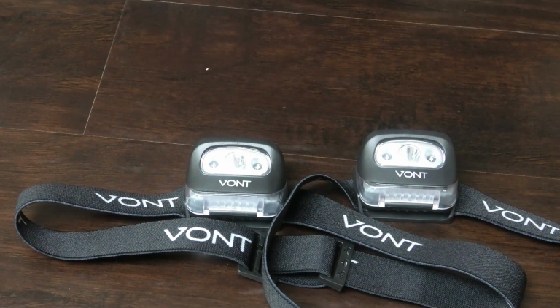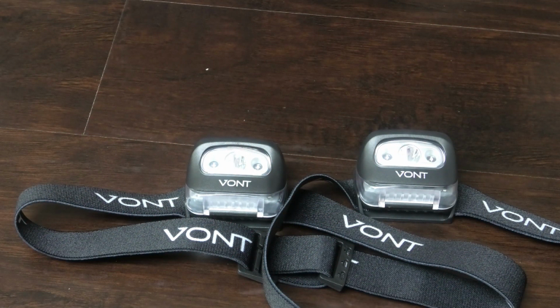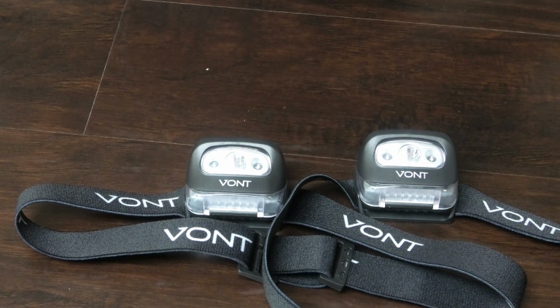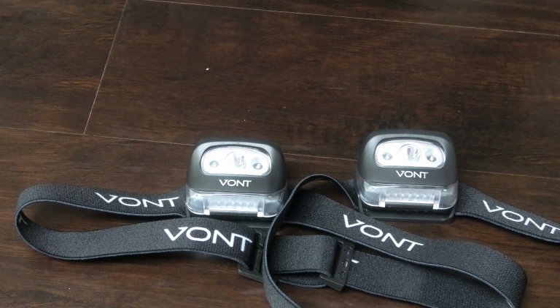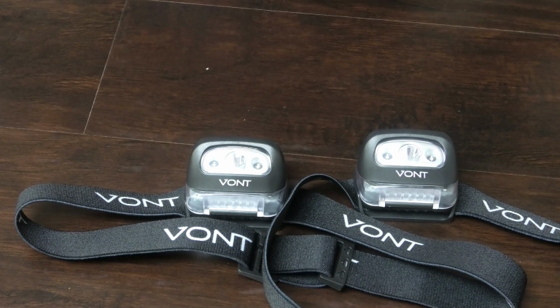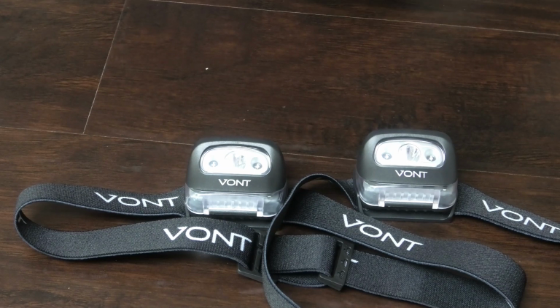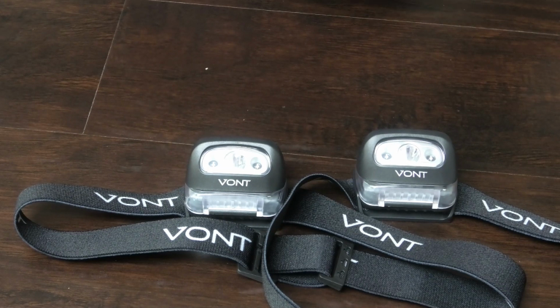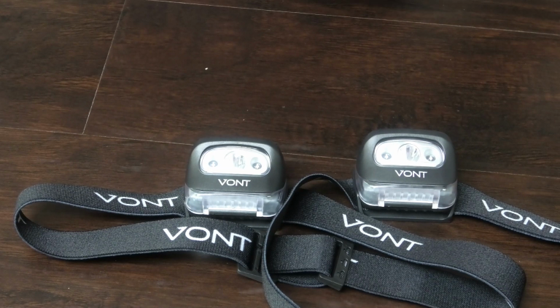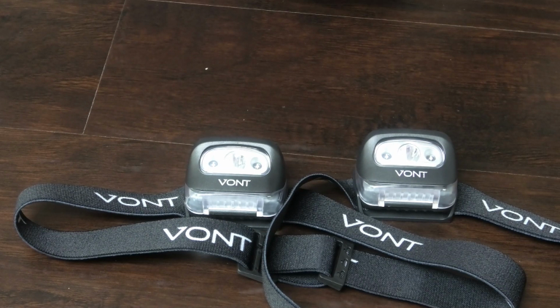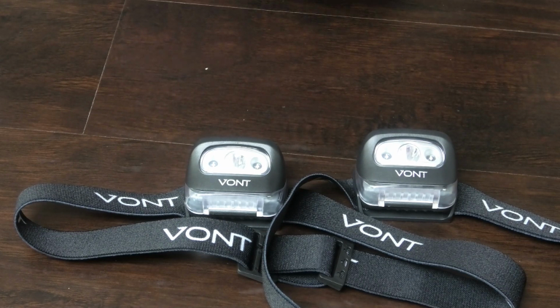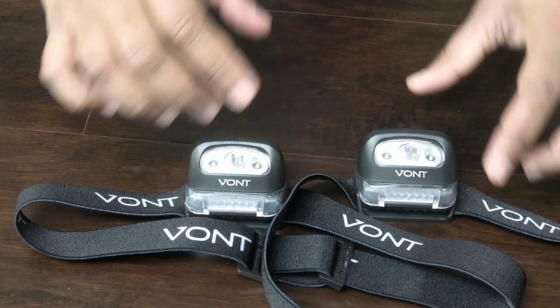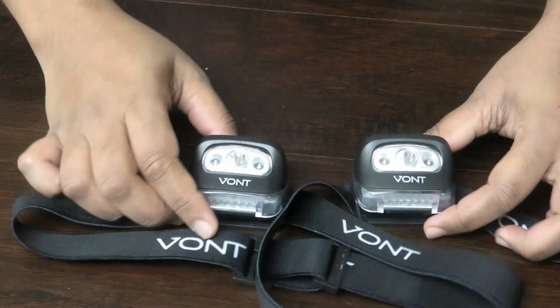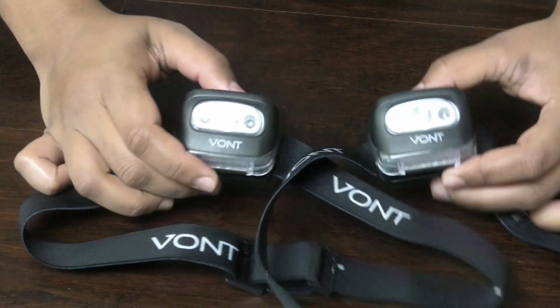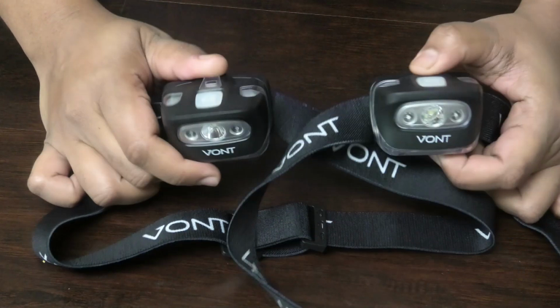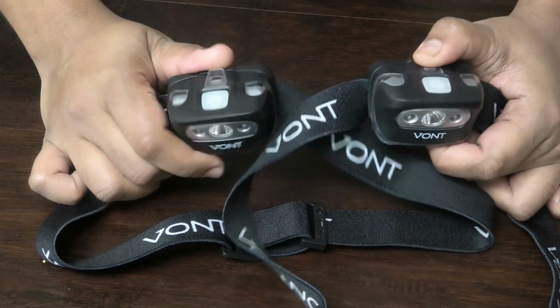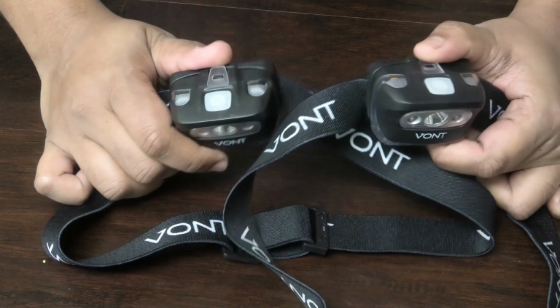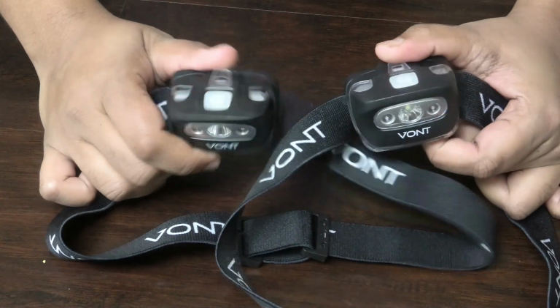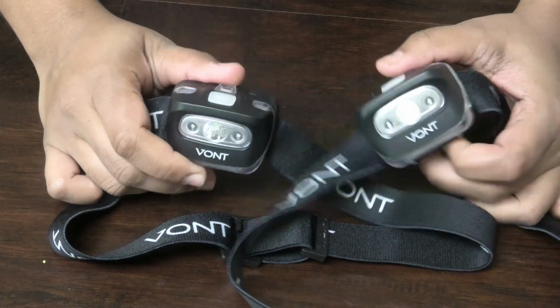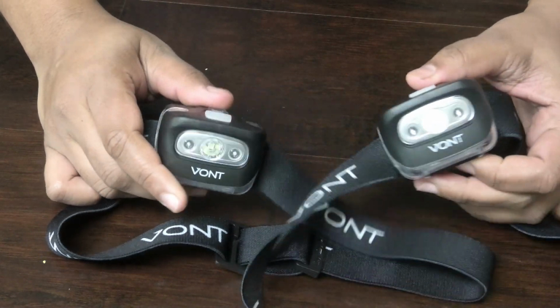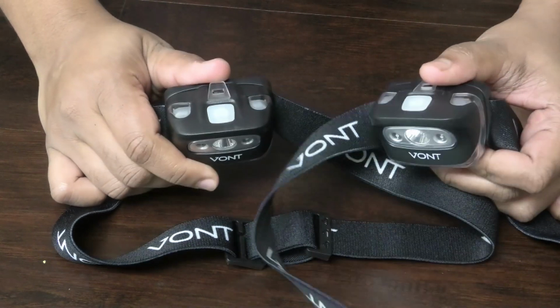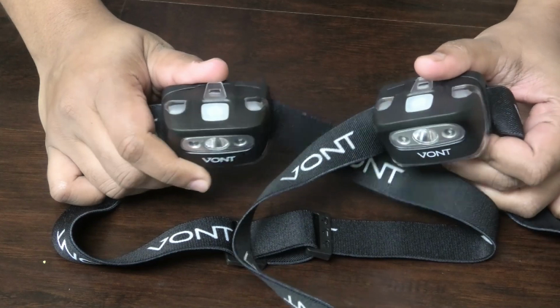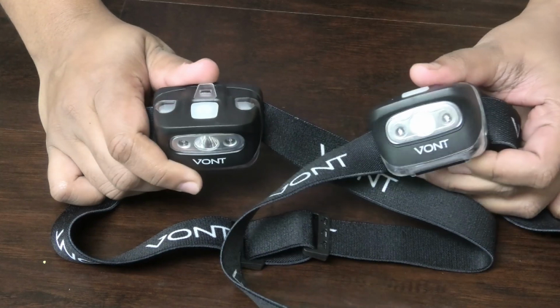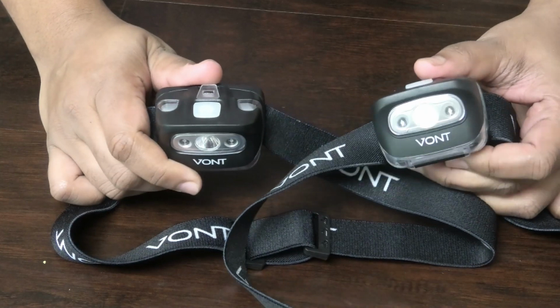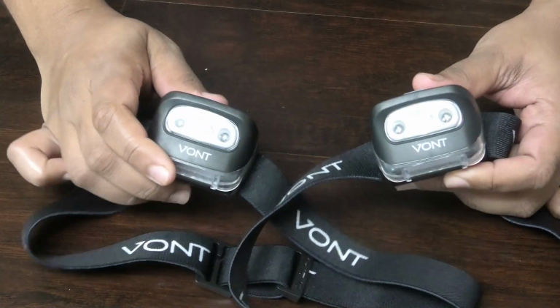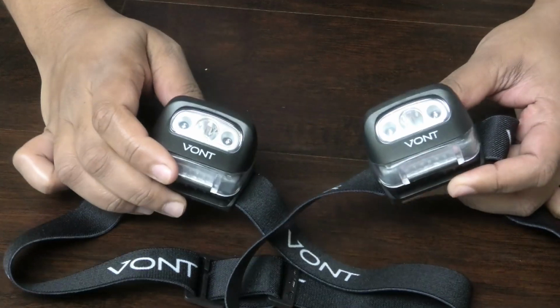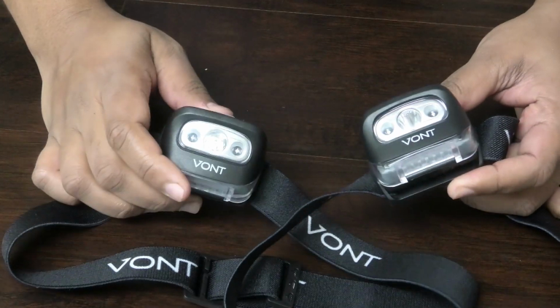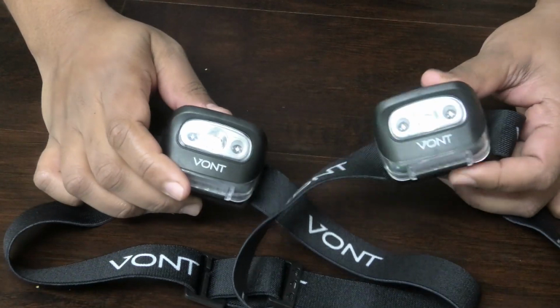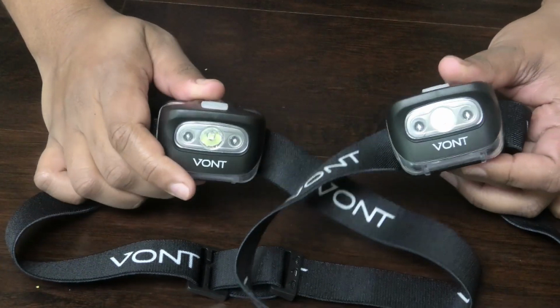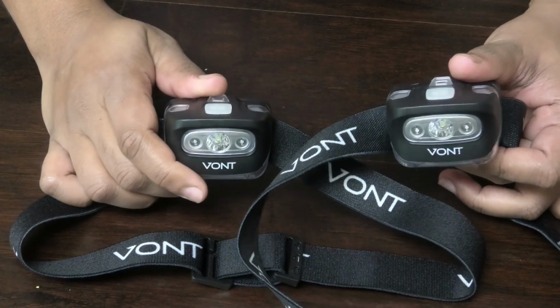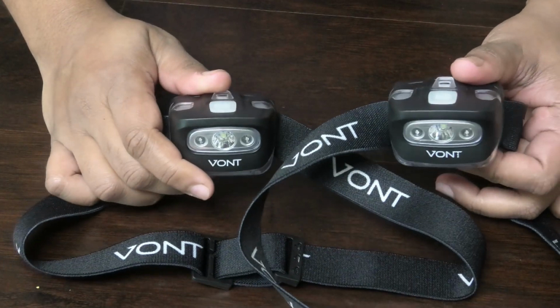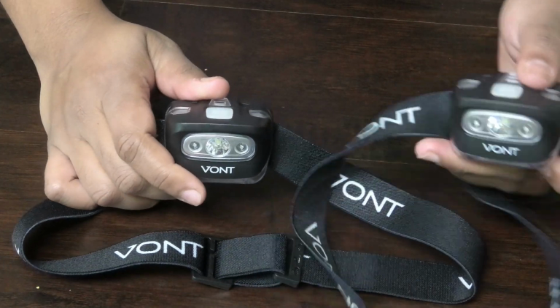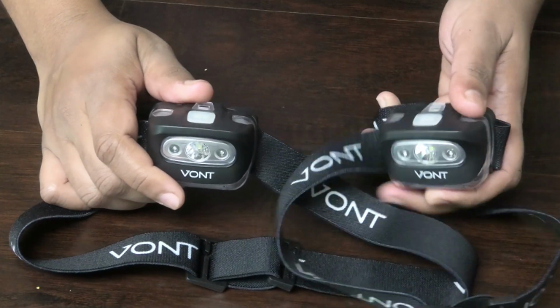Hi guys, I just have a quick product I want to share with you all, and this one is going to be especially for the guys out there. This one is for the Vont headlights — I'm going to show you all how it works.